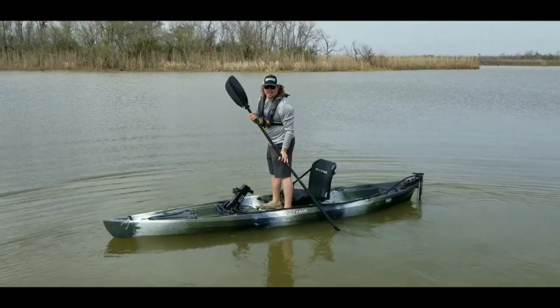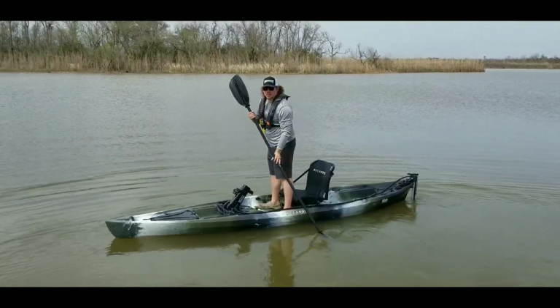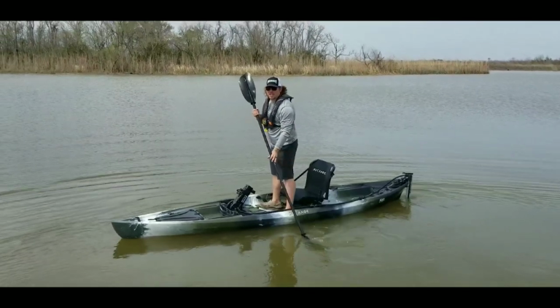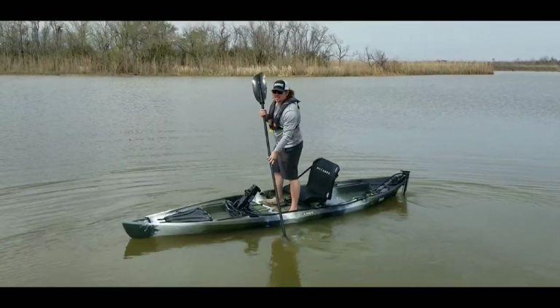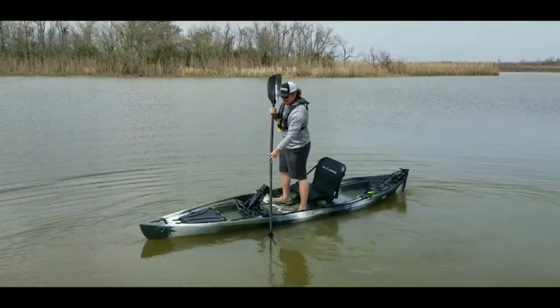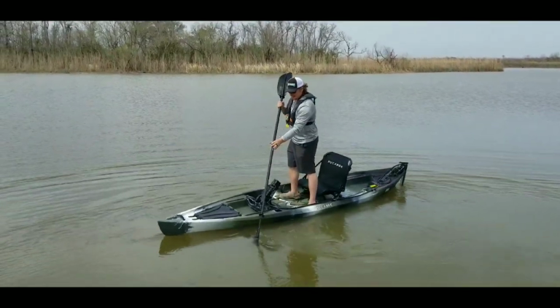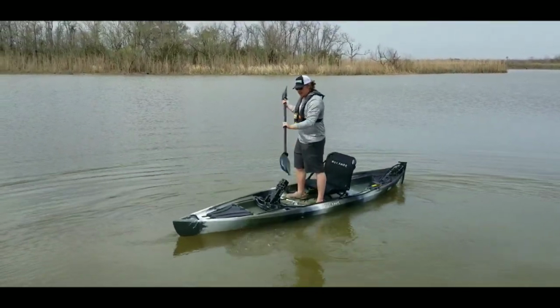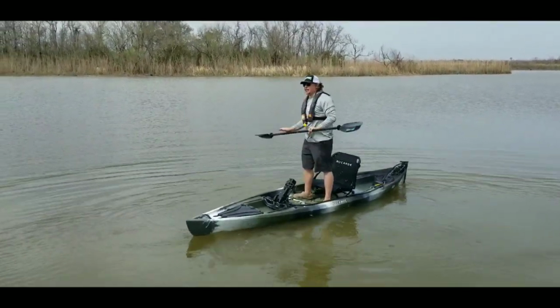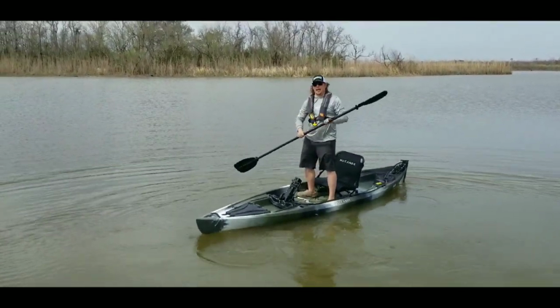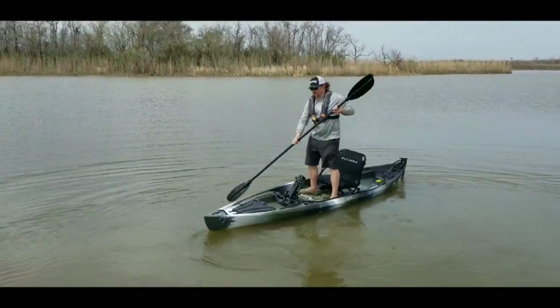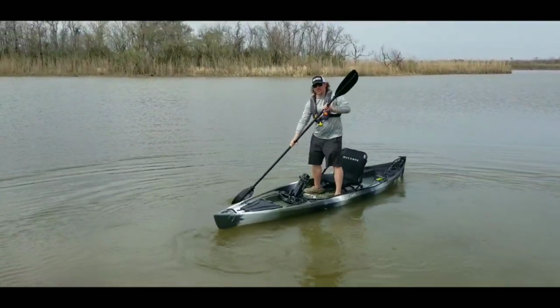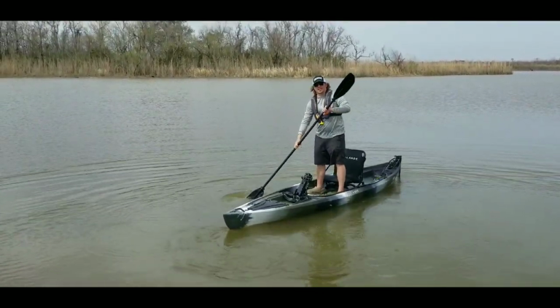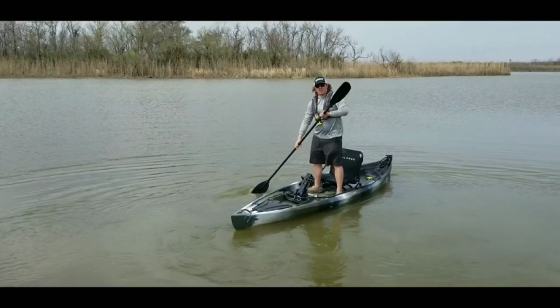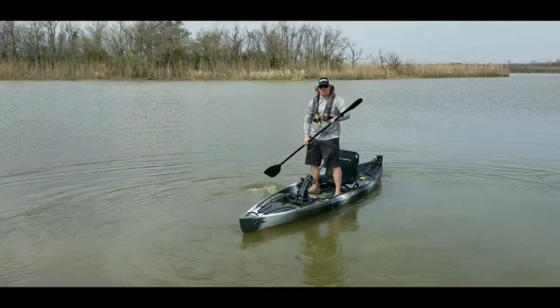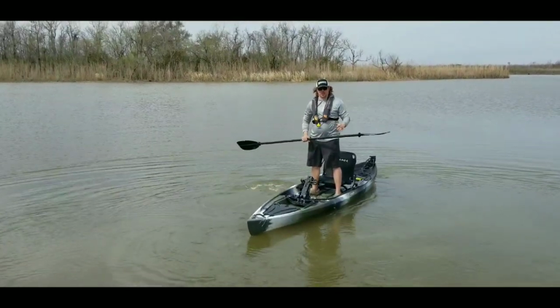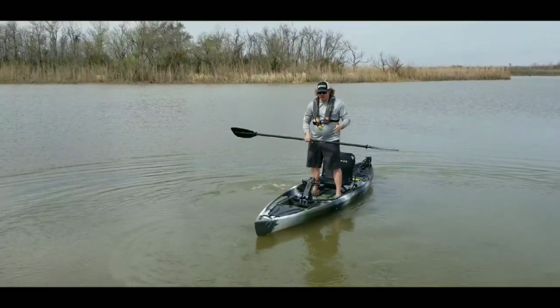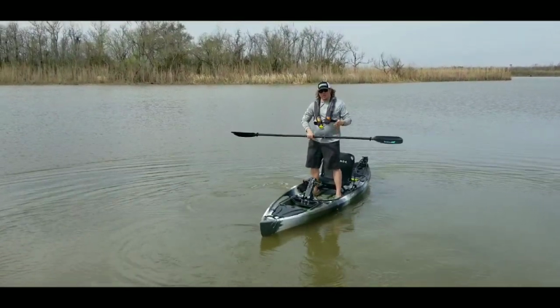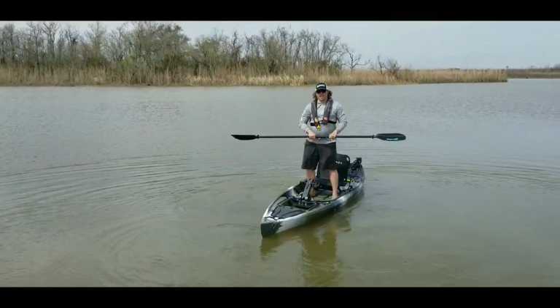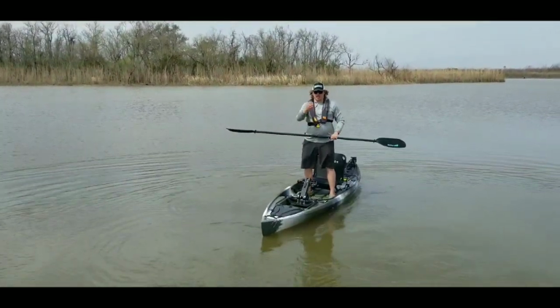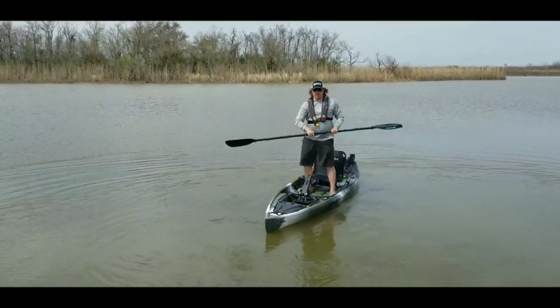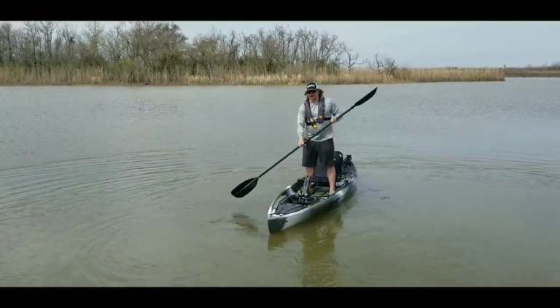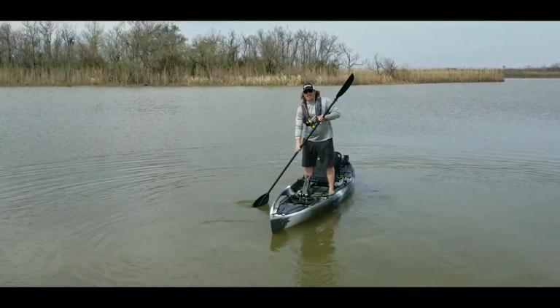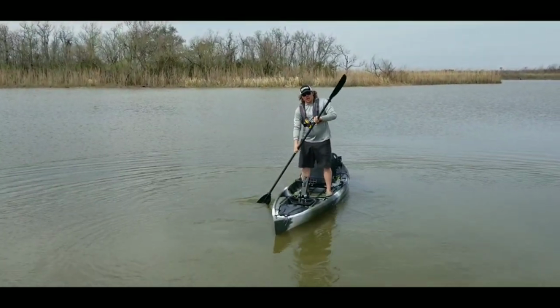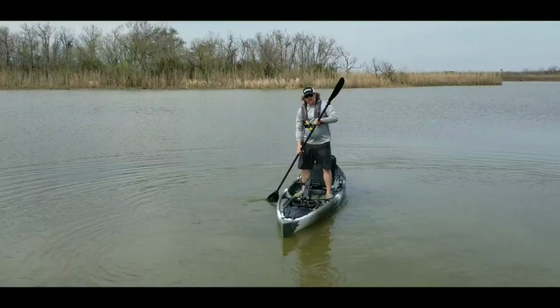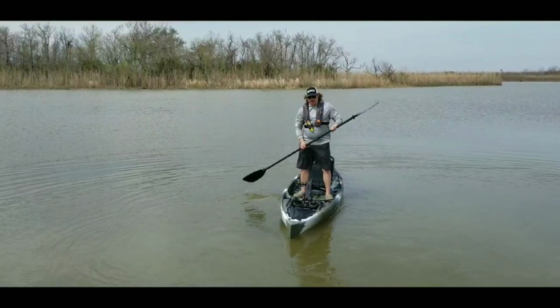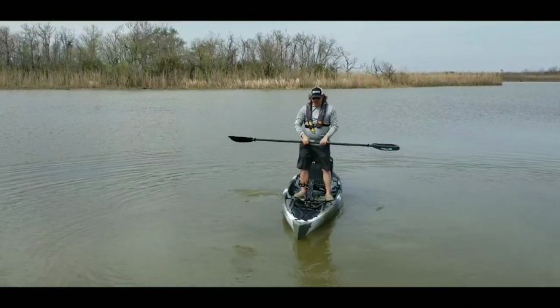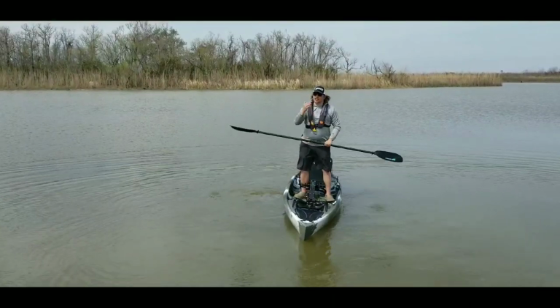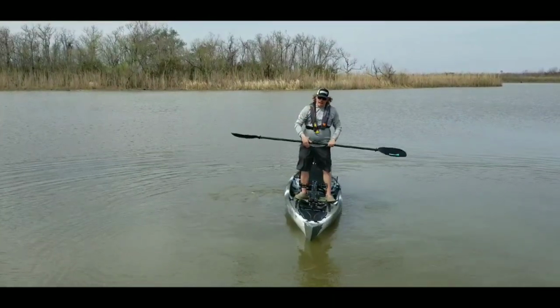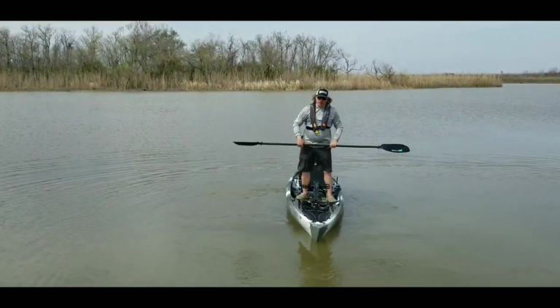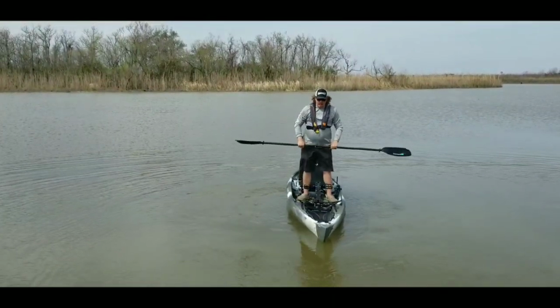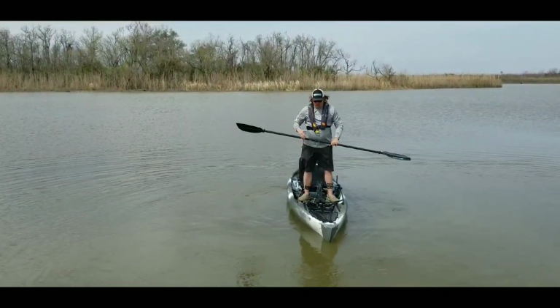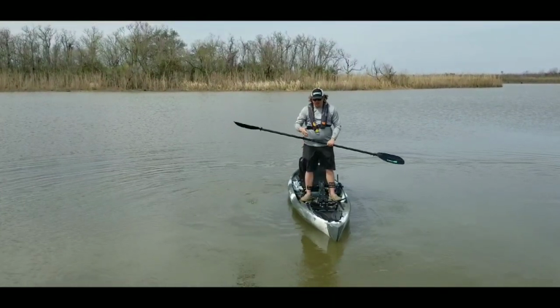Hey guys, it's Peter Jordan with Lost Angler and today we are out here at Five Rivers and we're taking a look at the new Canoe Pursuit. We're going to be checking out the stability factor, how well does it paddle, and just some other features.